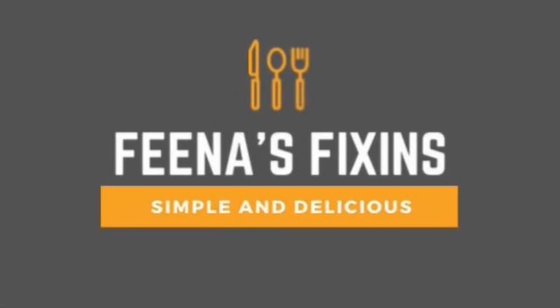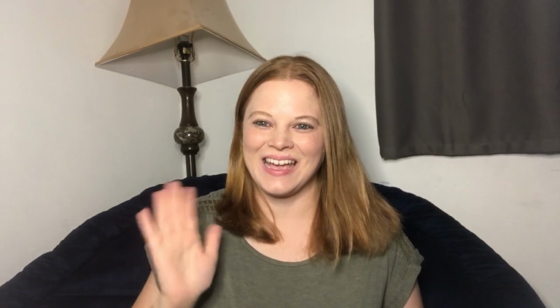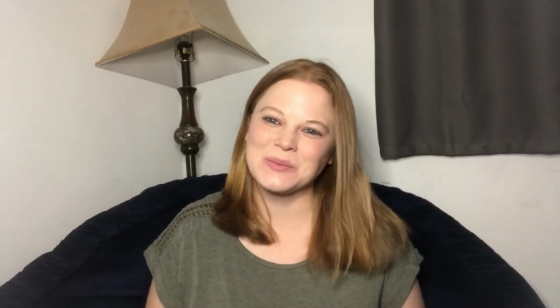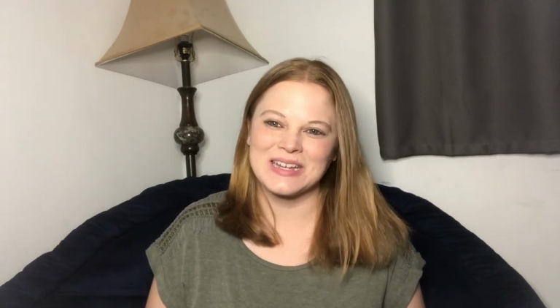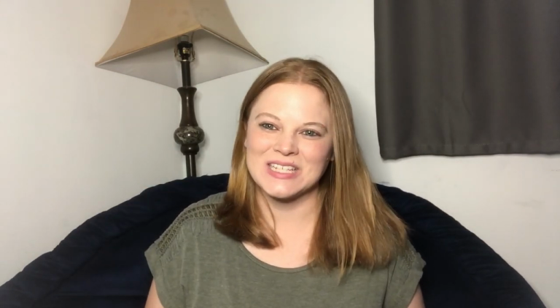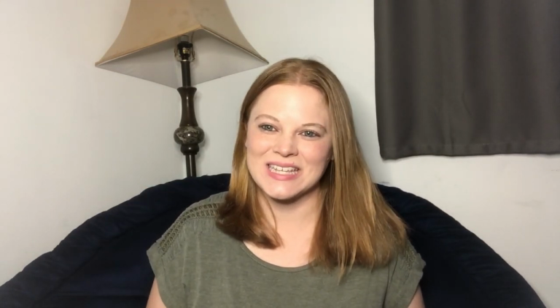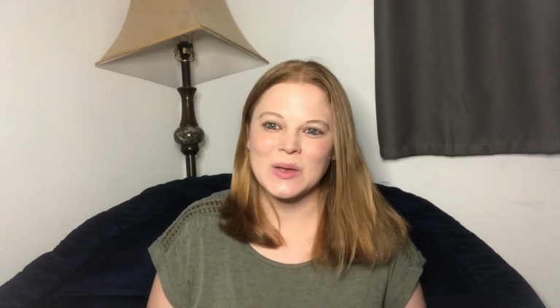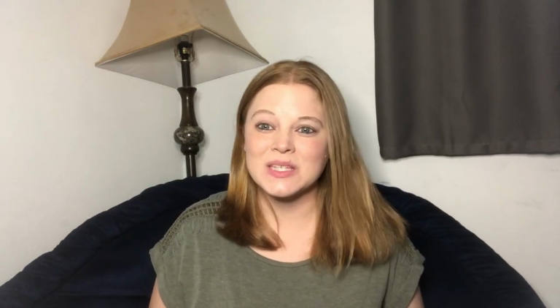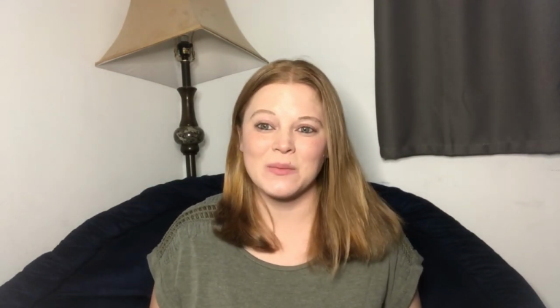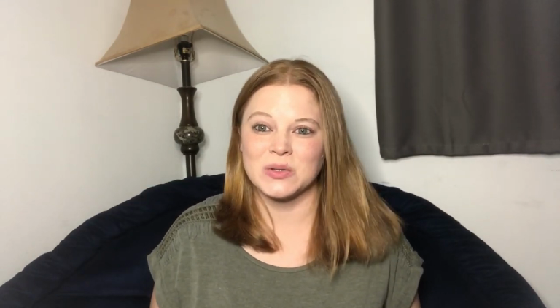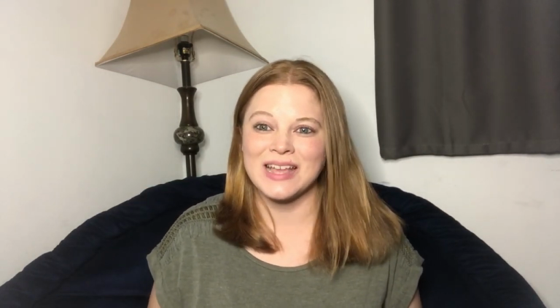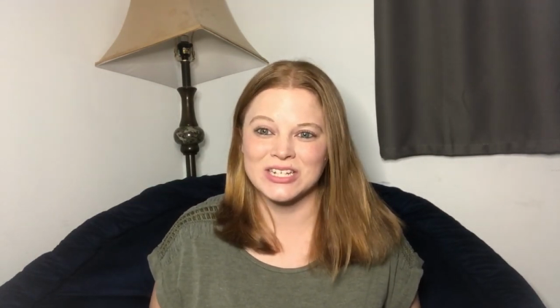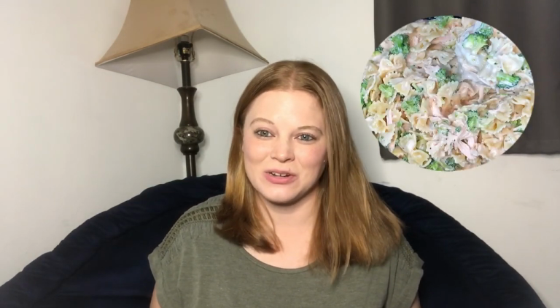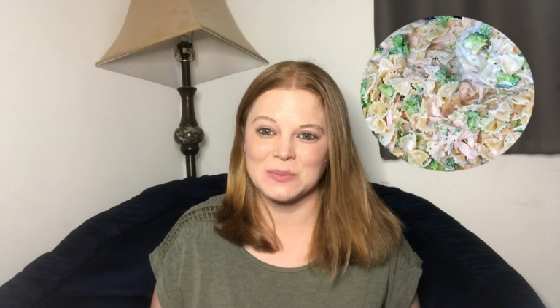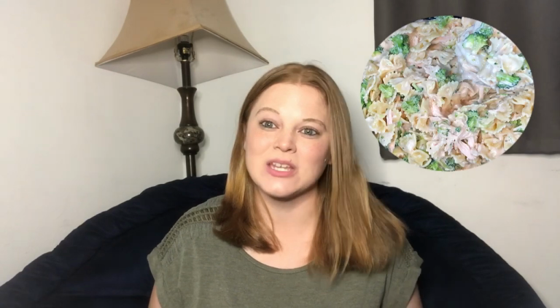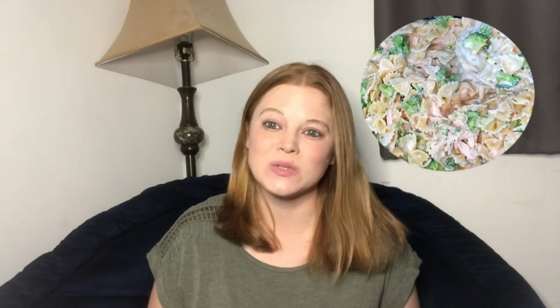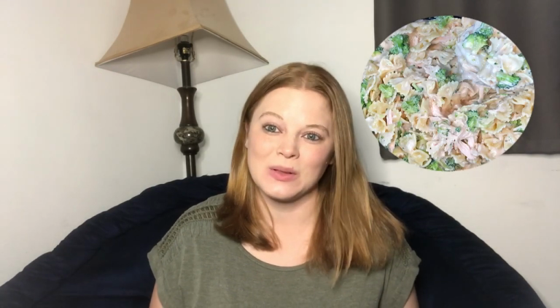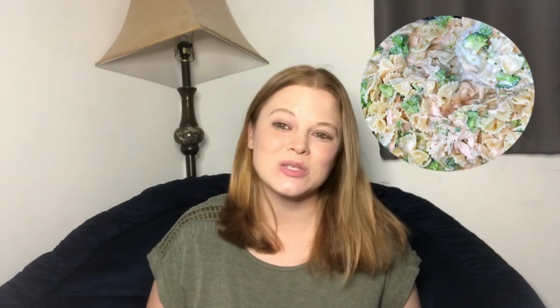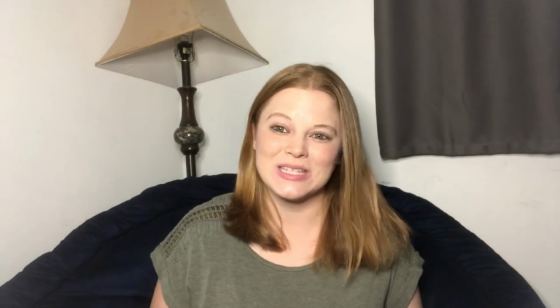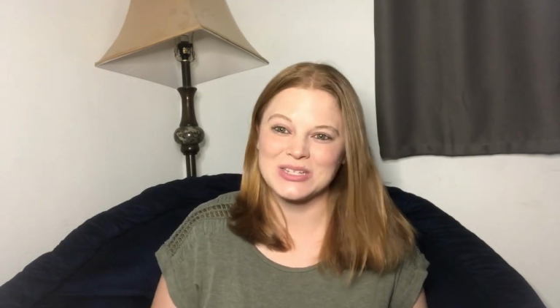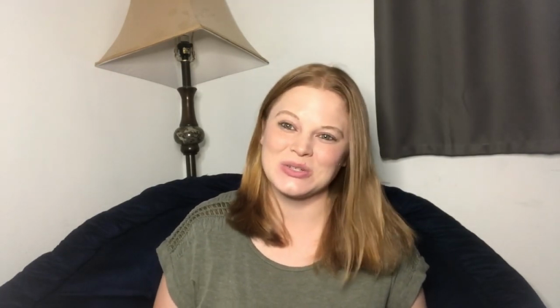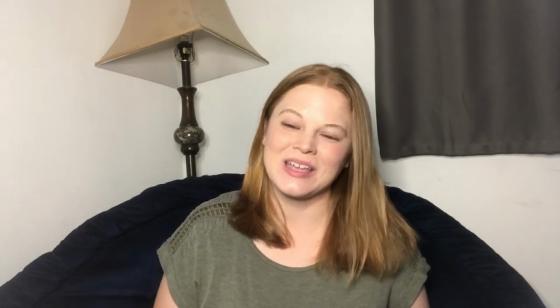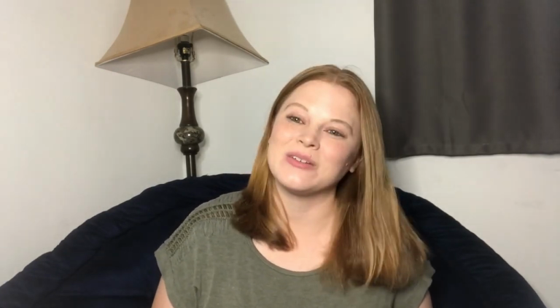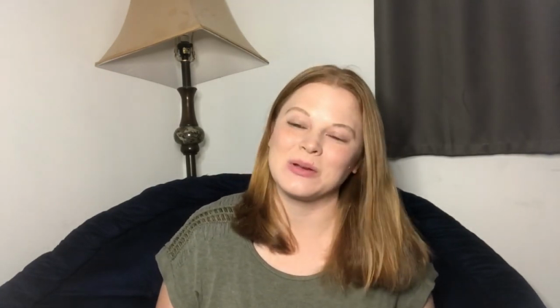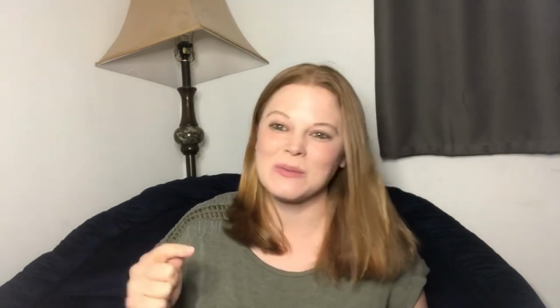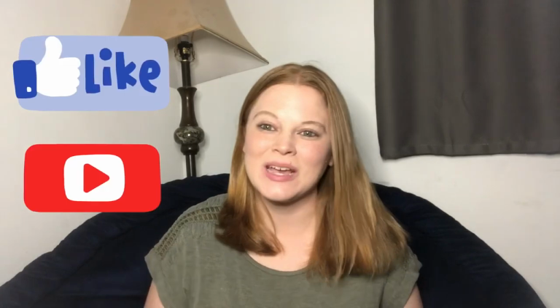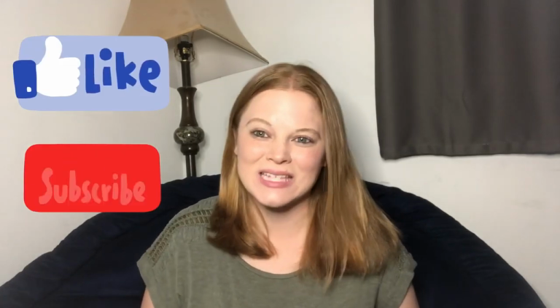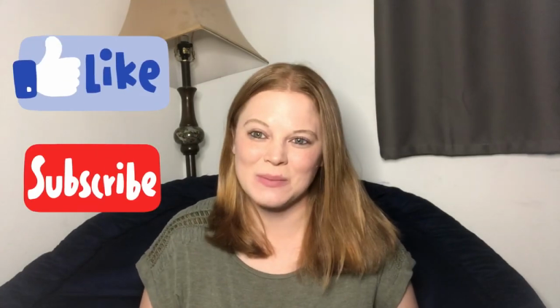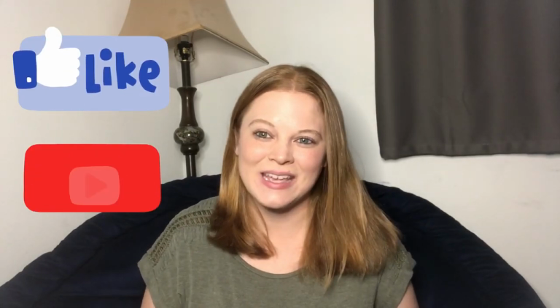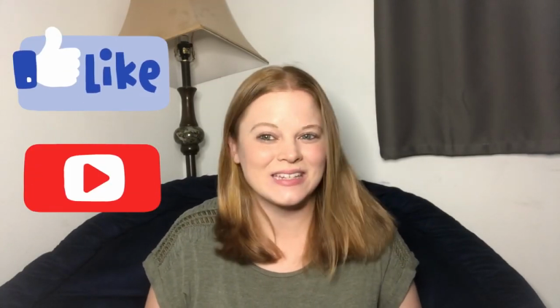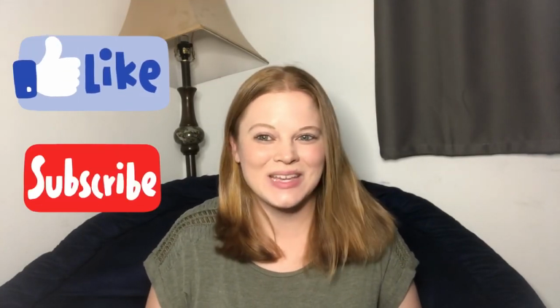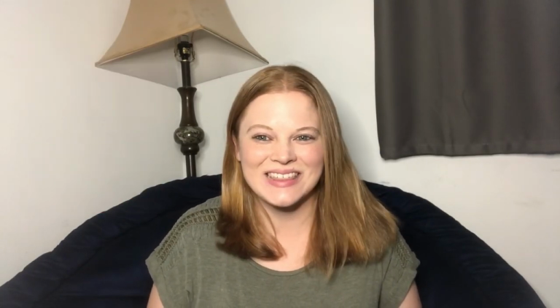Hi guys and welcome back to Fina's Fixins, where this week I want to show you a classic chicken alfredo recipe that is so simple and easy. You guys are gonna enjoy it — and remember, go down below and hit that like and subscribe button. Until next week, I'll see you then!